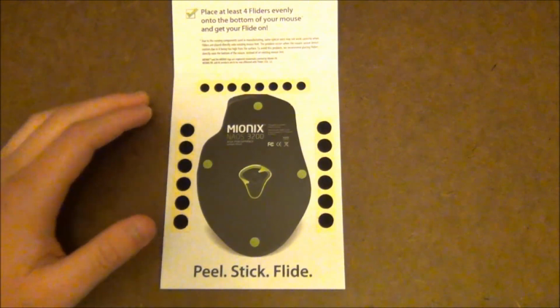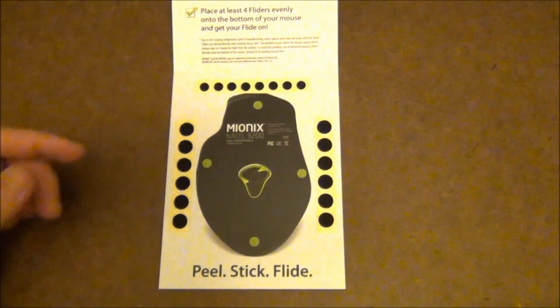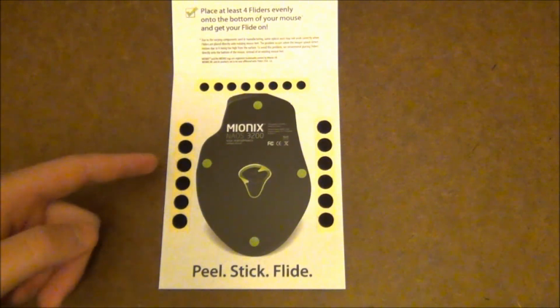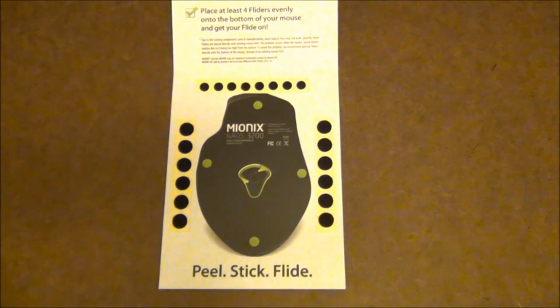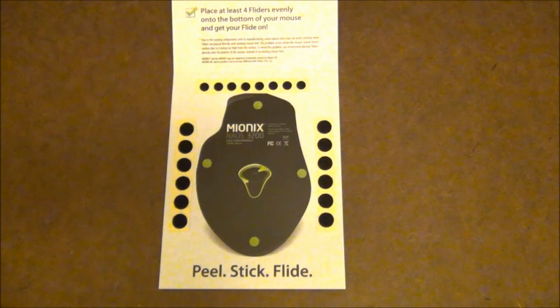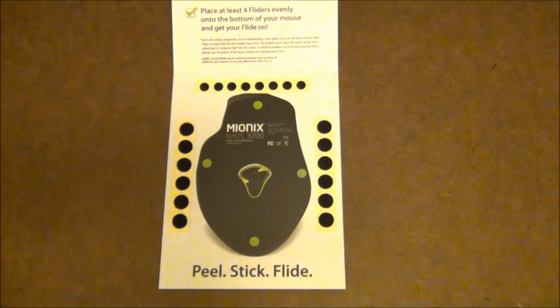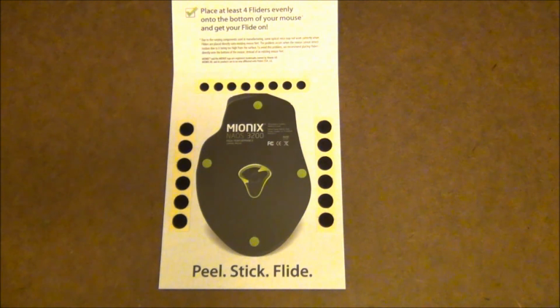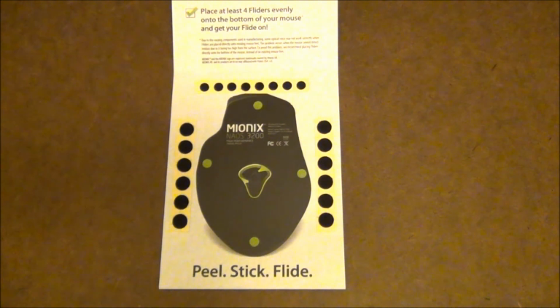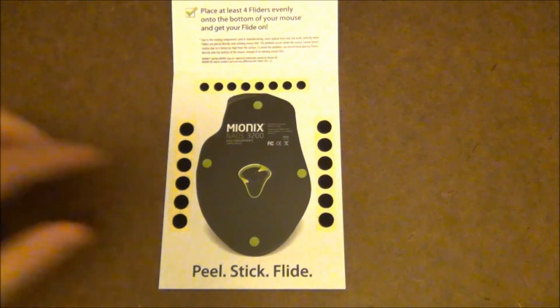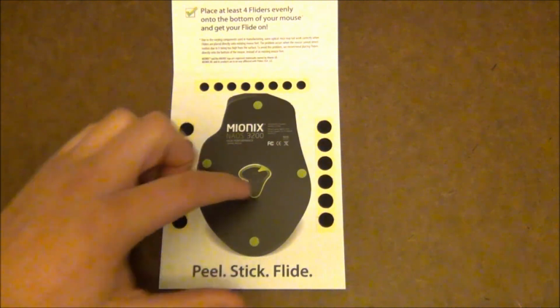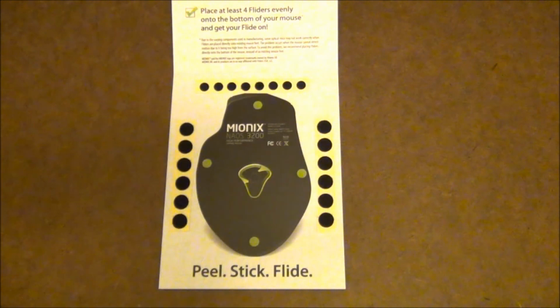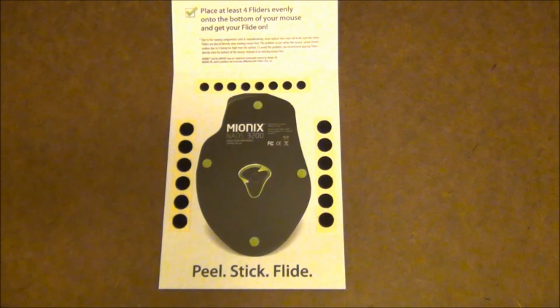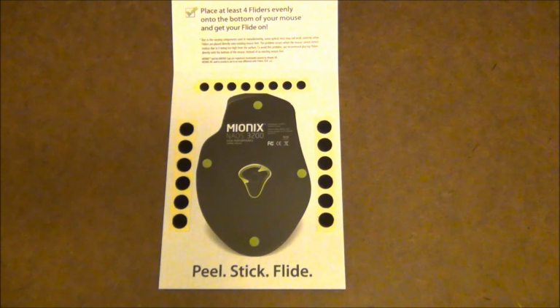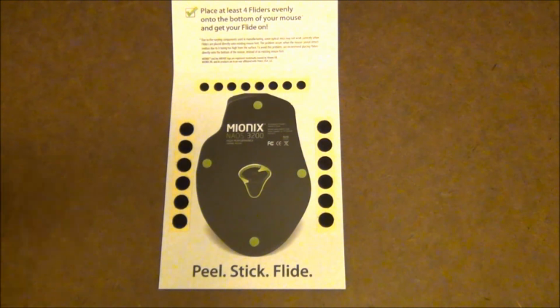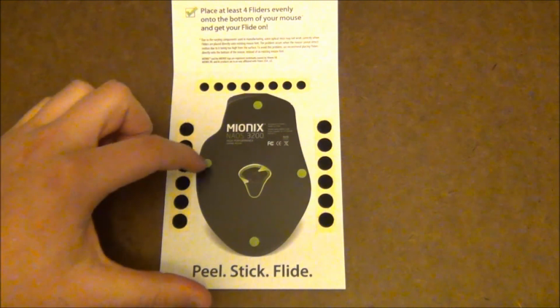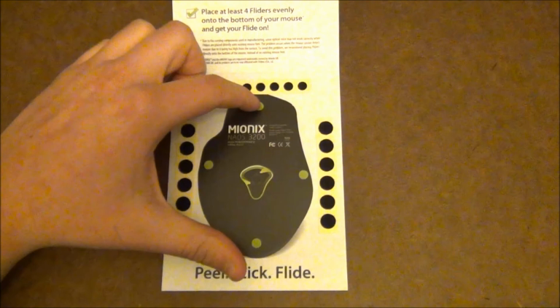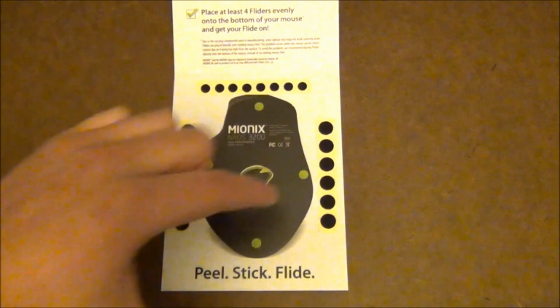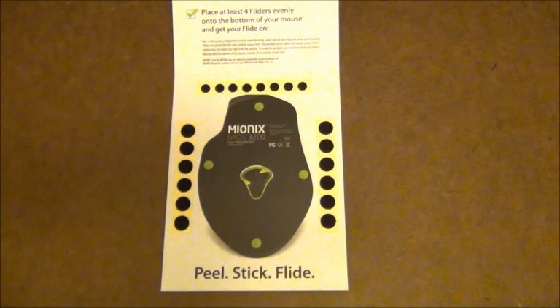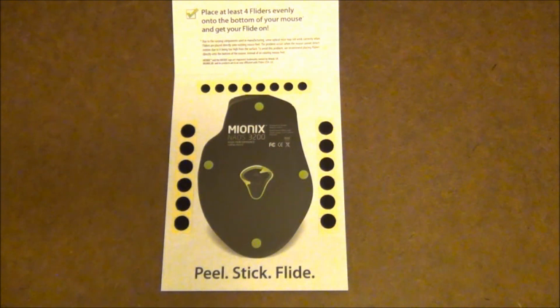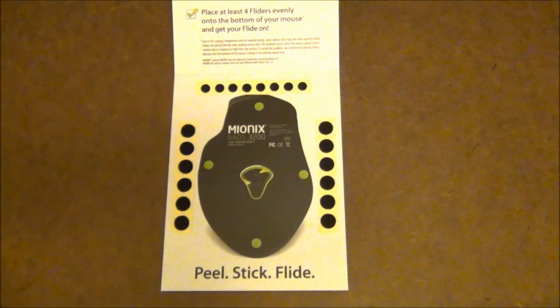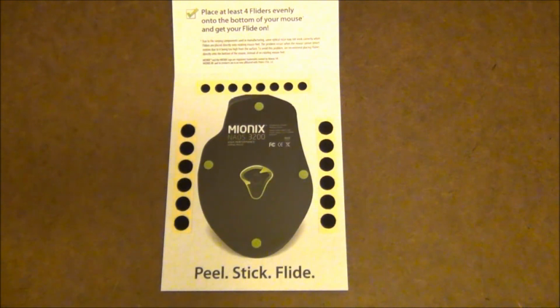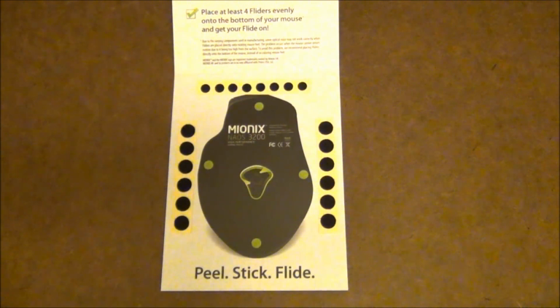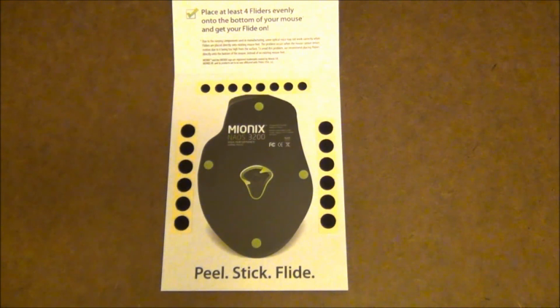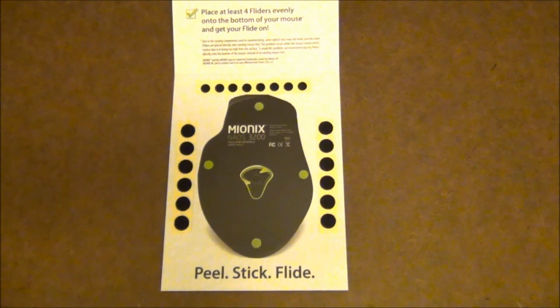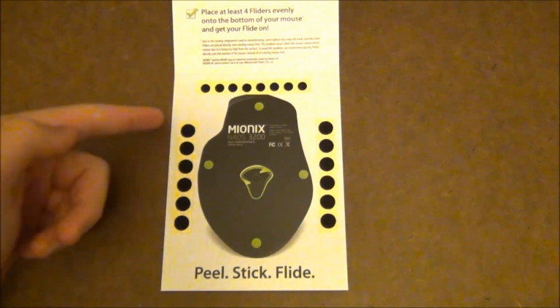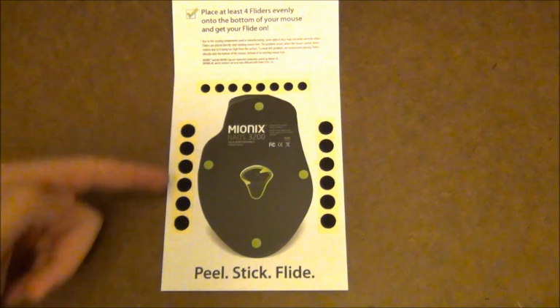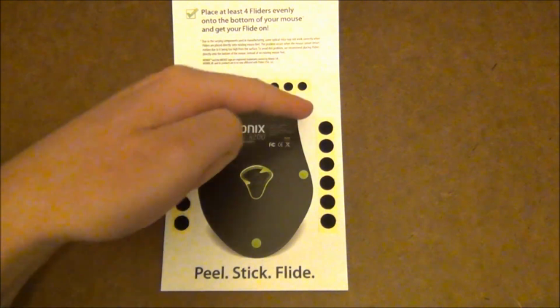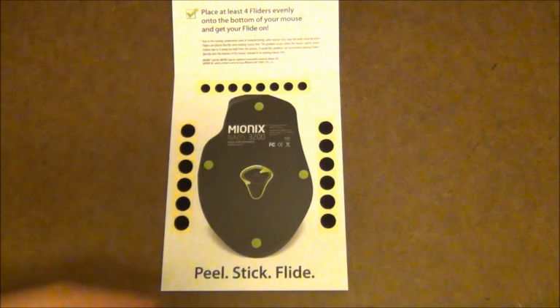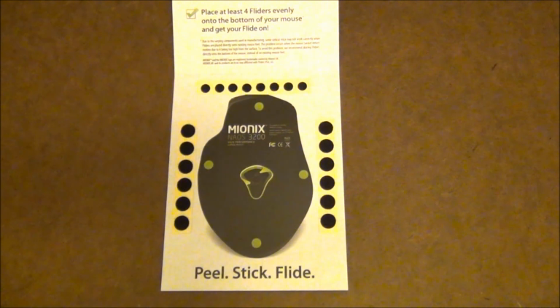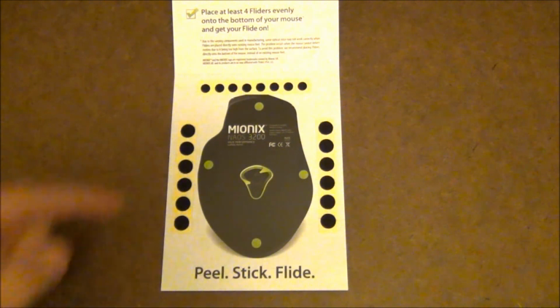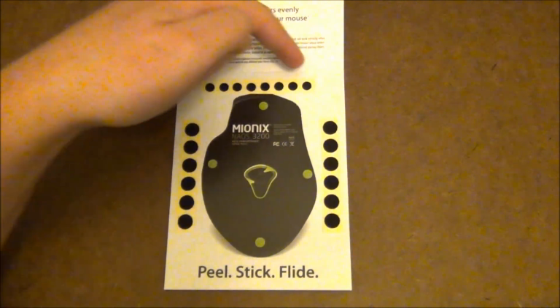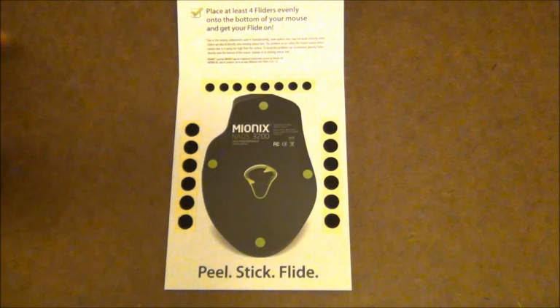As you can see here, here are the different Flyers, and here's just an example of what you can do. There are four different Flyers stuck onto the mouse right there. So 12 large dots and 8 smaller dots as I mentioned.